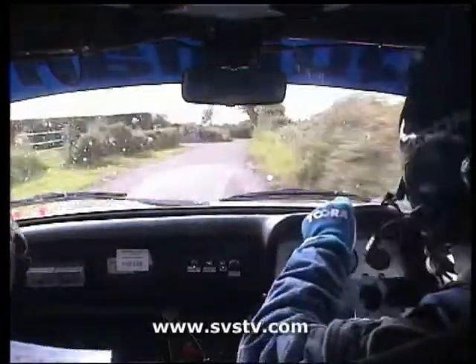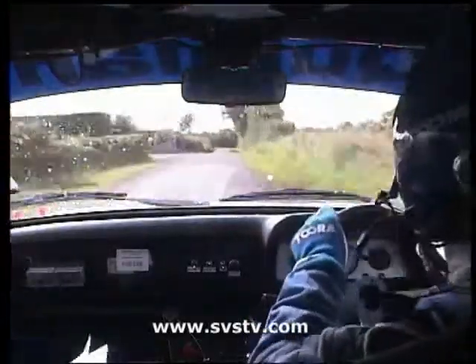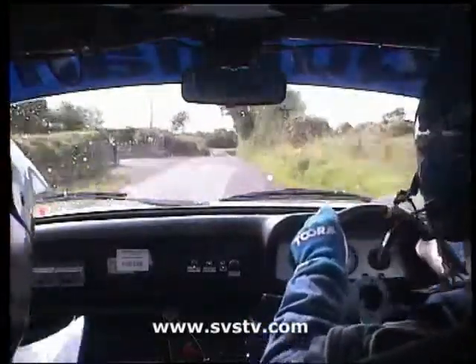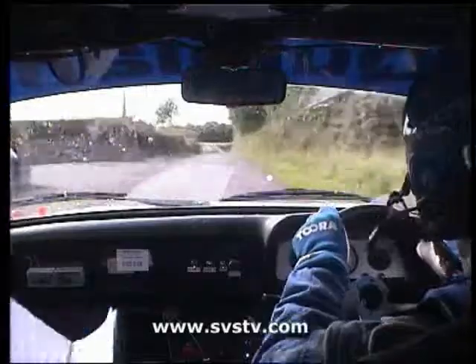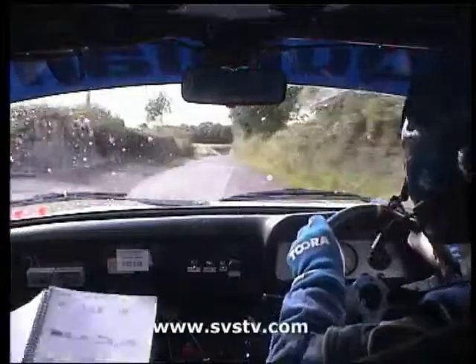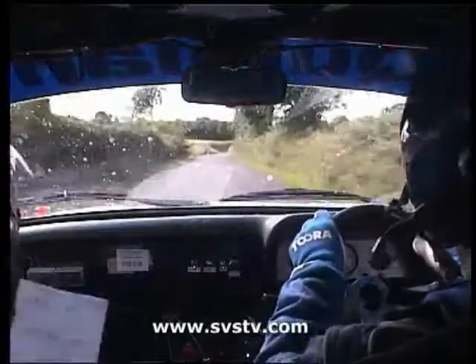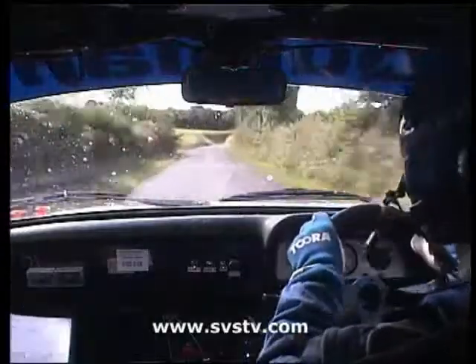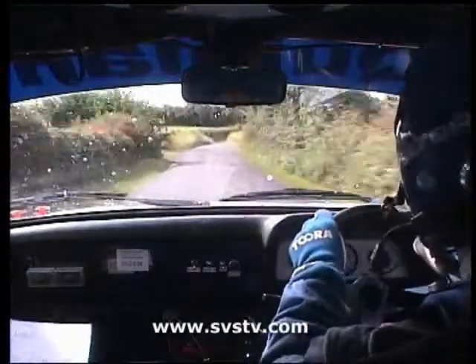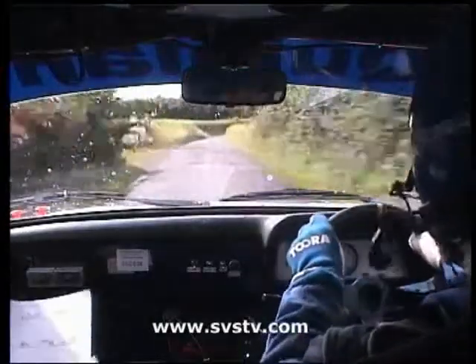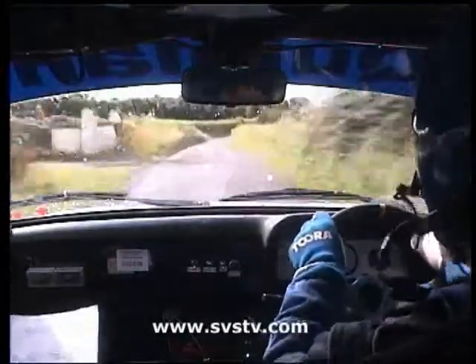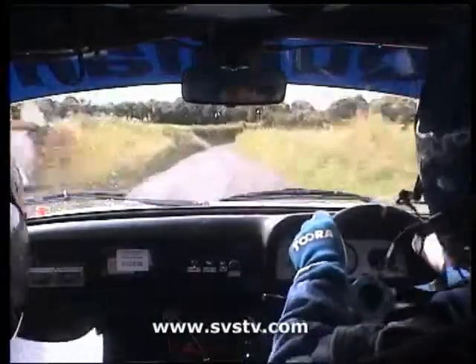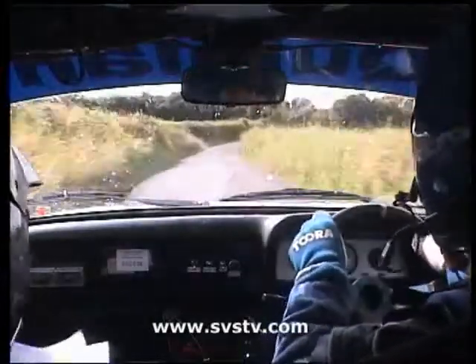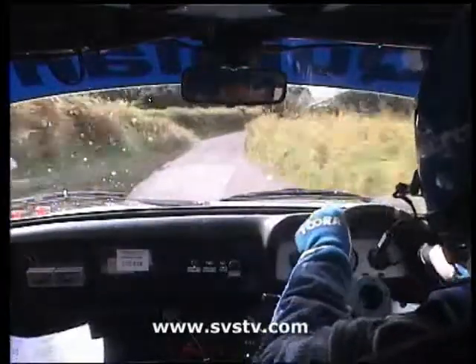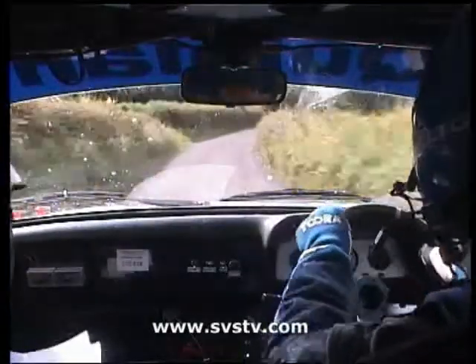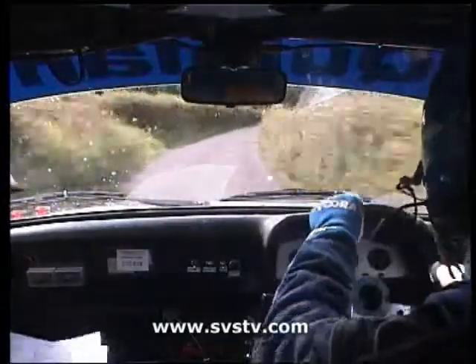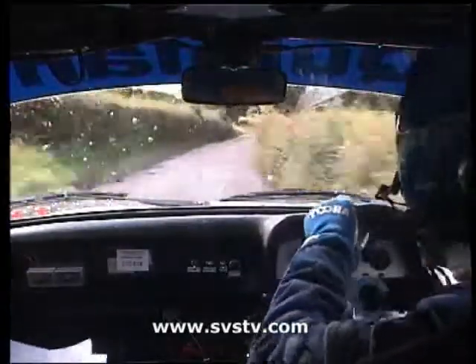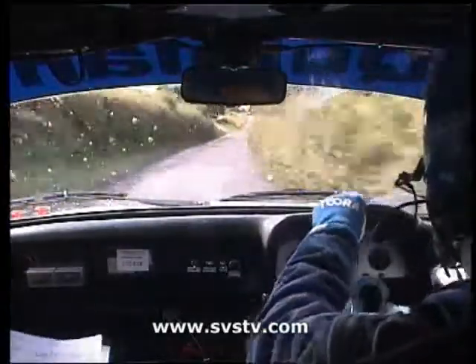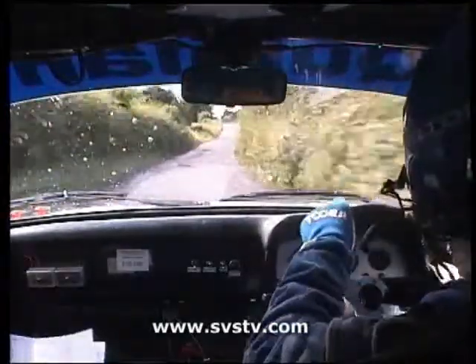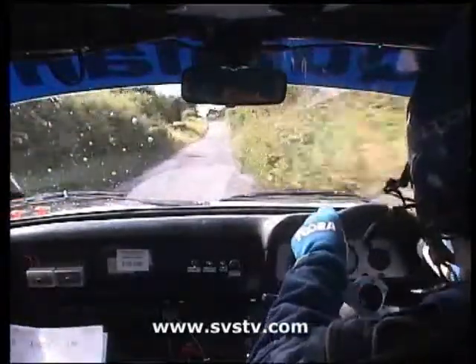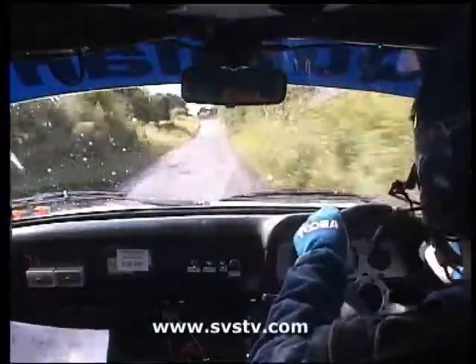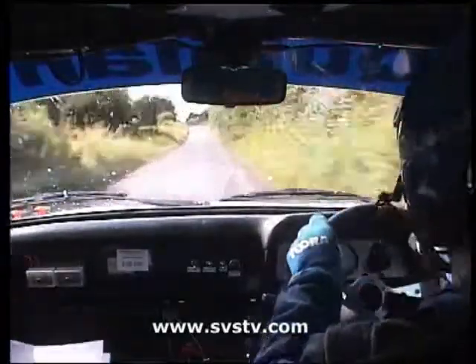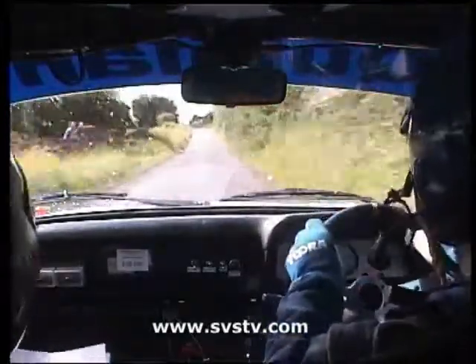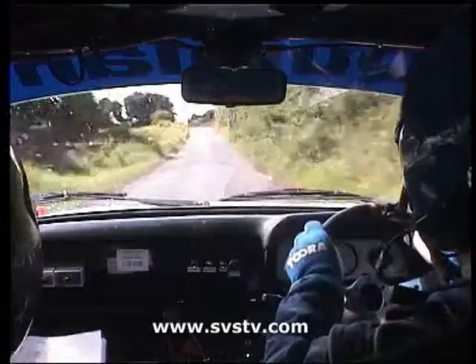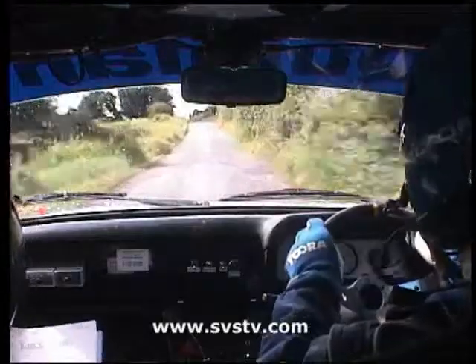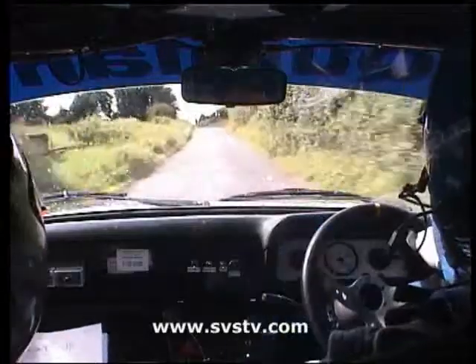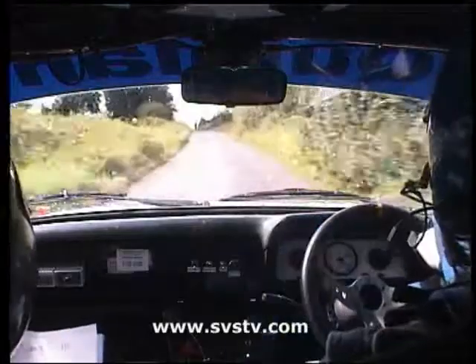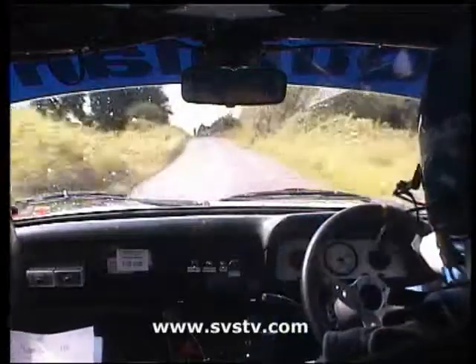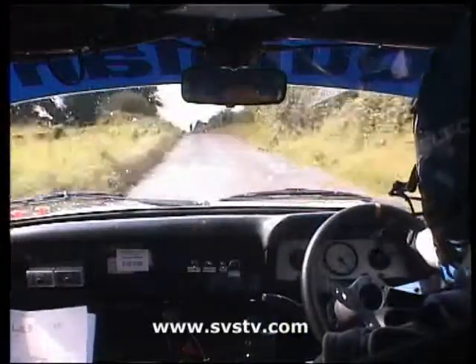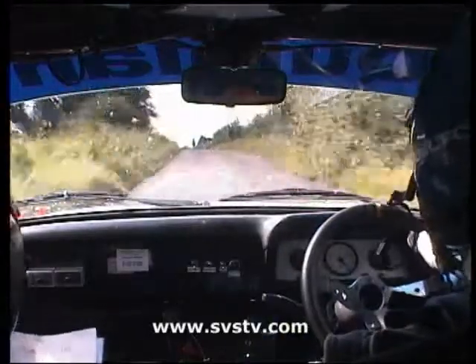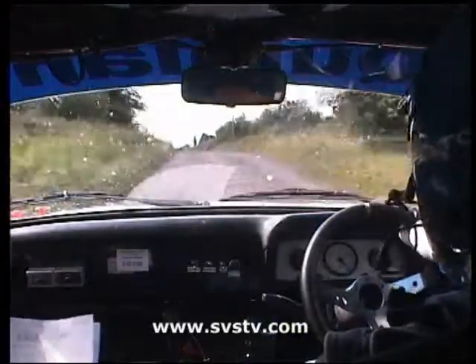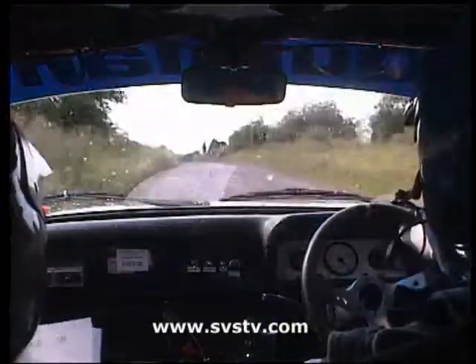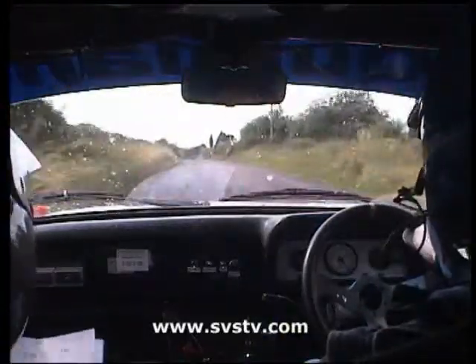Three right, 130, three now, 130, stay left, stay left on the flat crest, 150, flood, big line, 400.